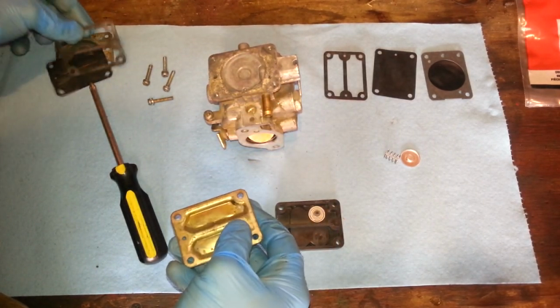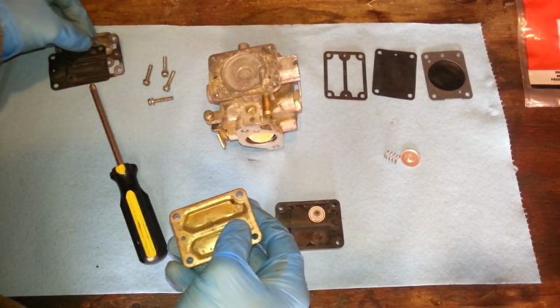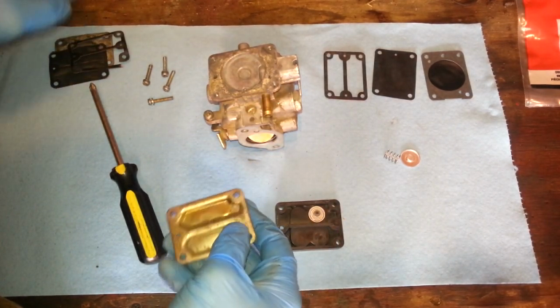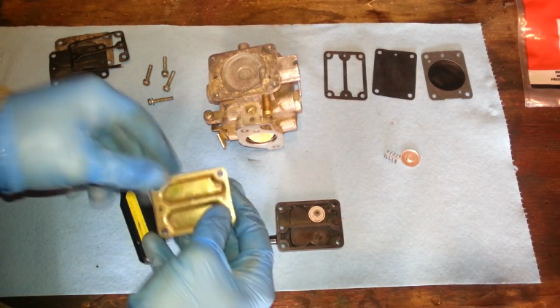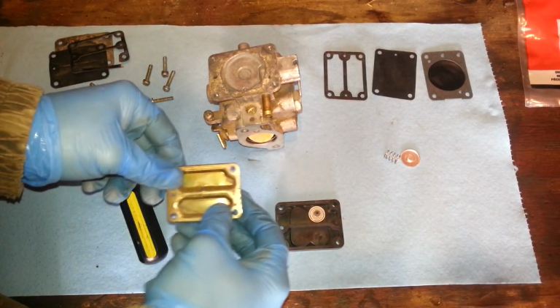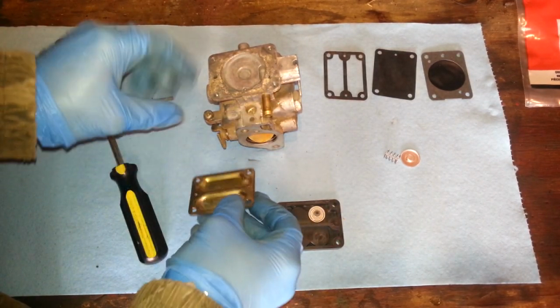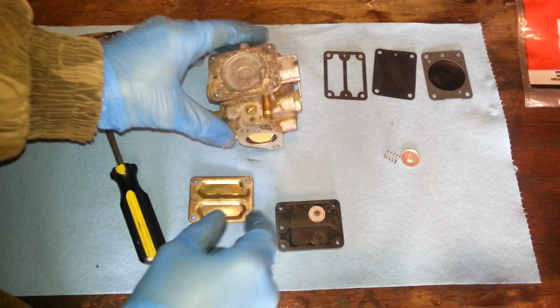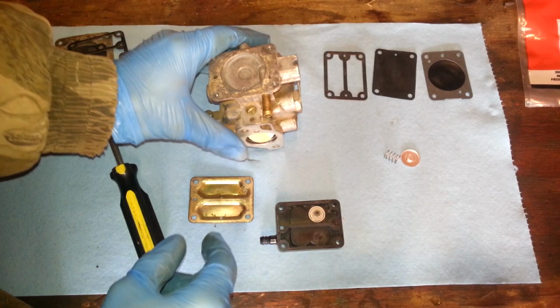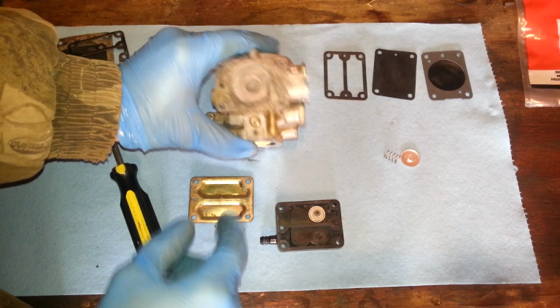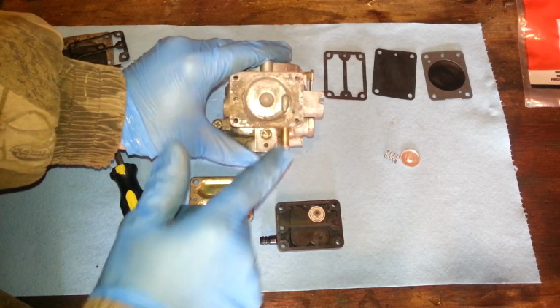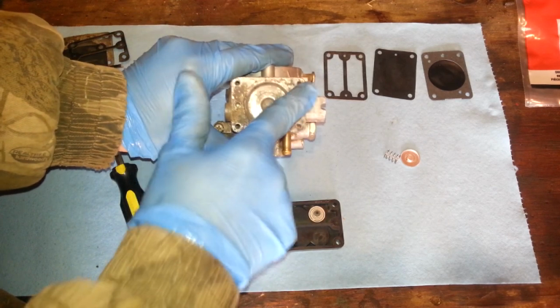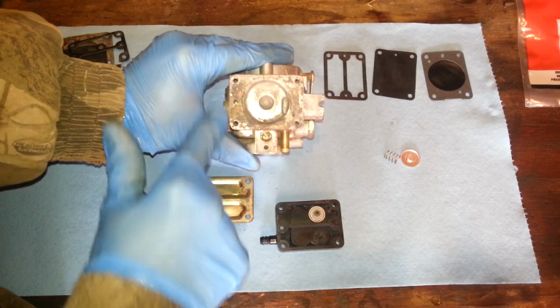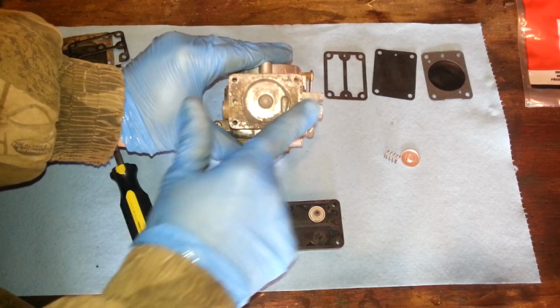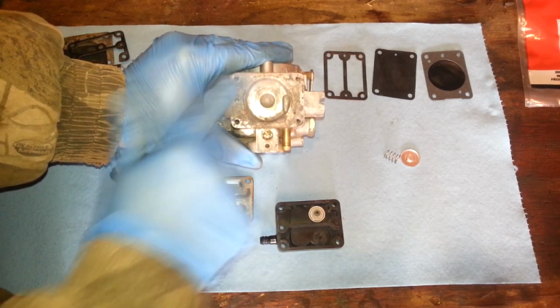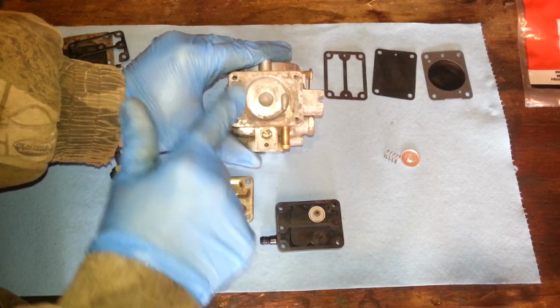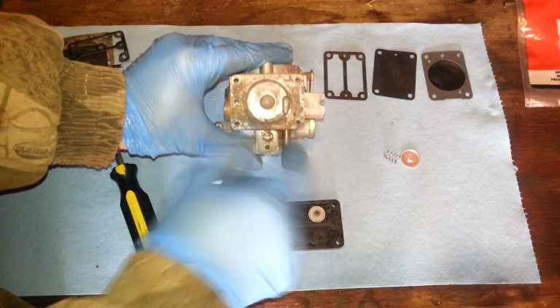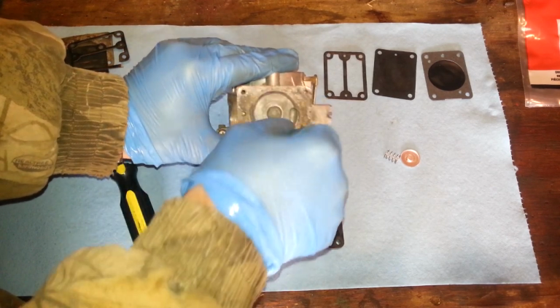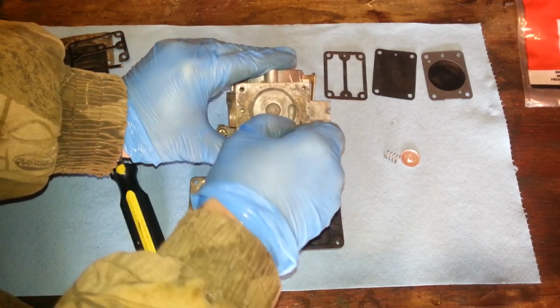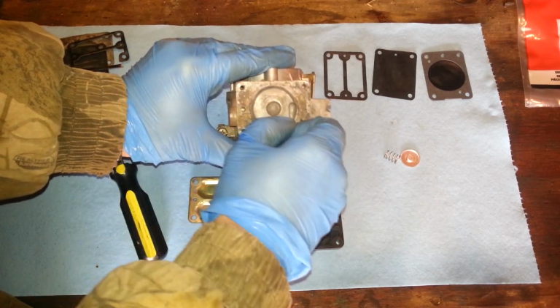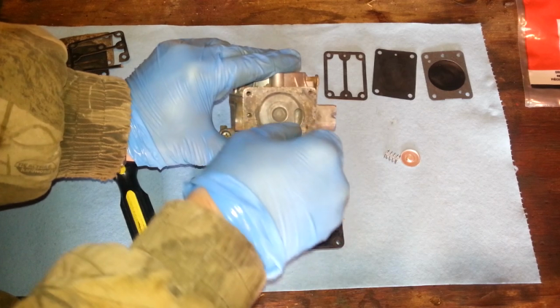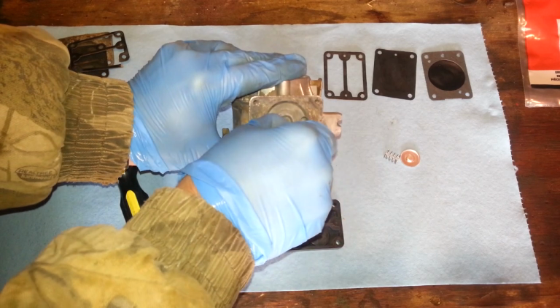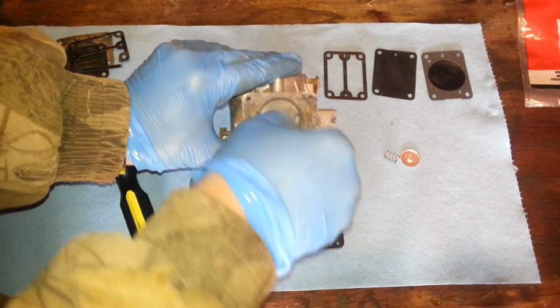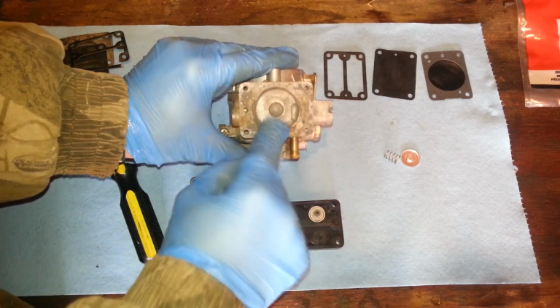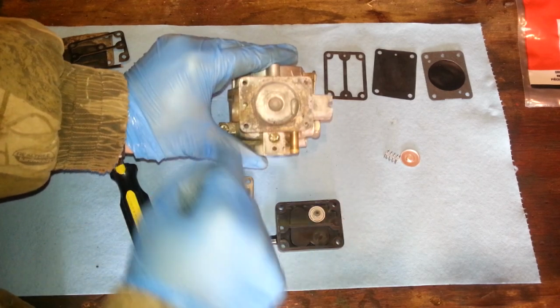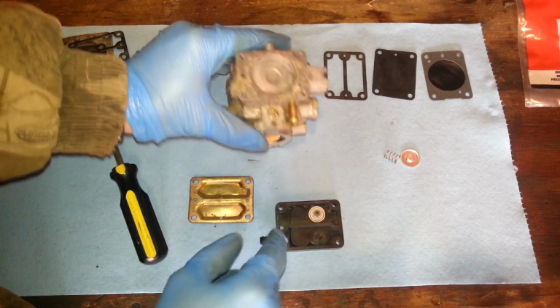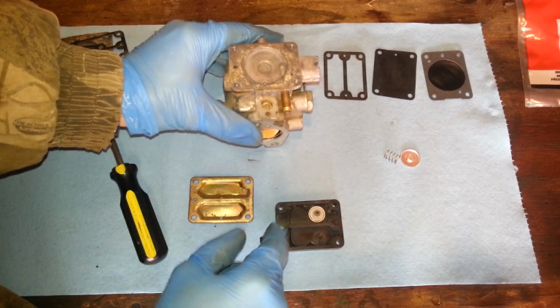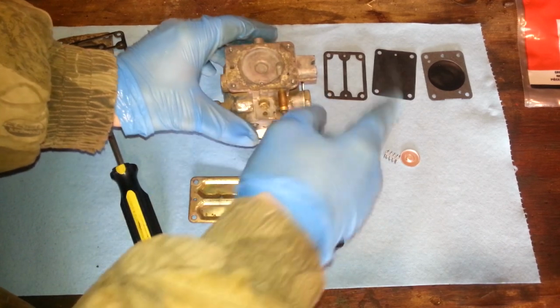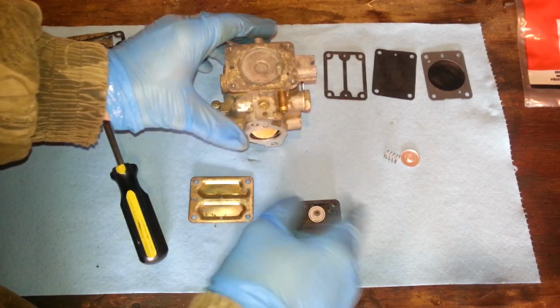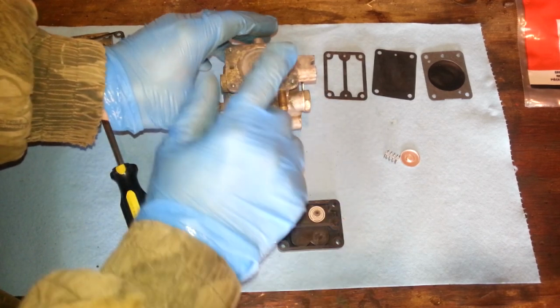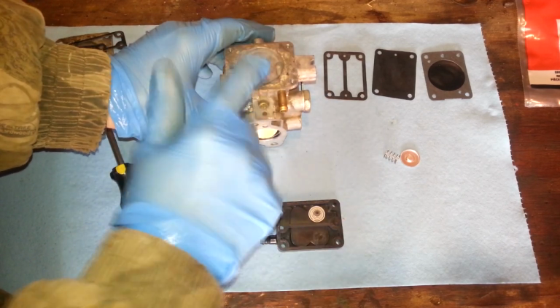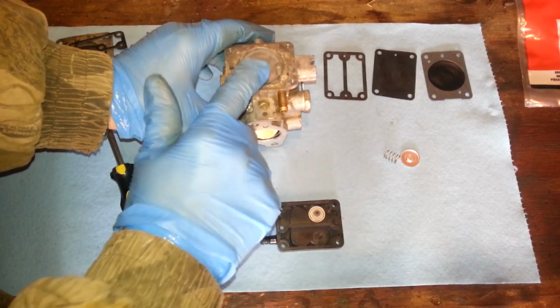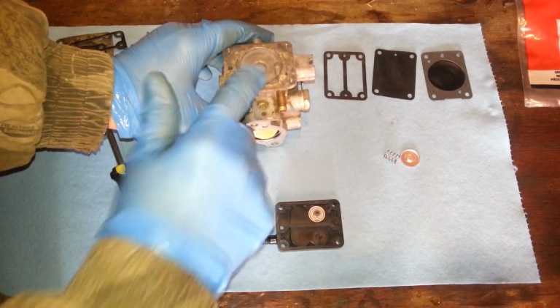Got that out of the way. I'm going to clean this up around here real good and get all this old stuff off of here, so the new gaskets can seat down properly.